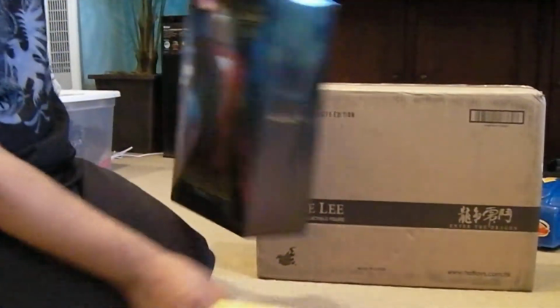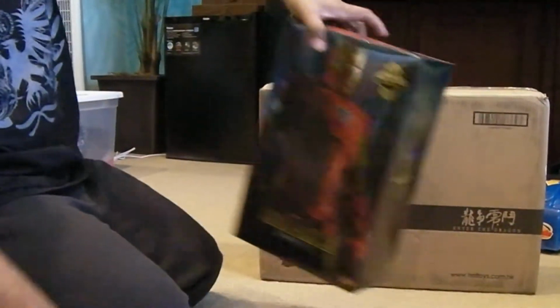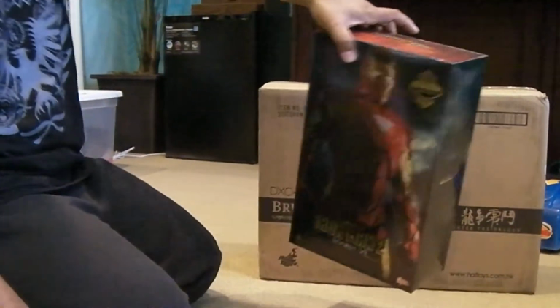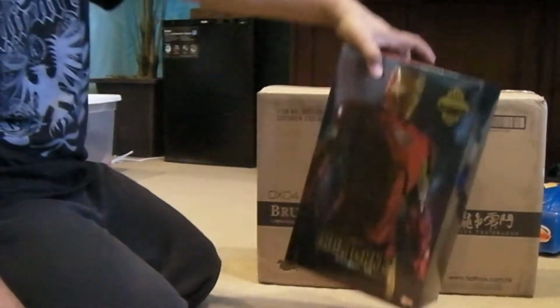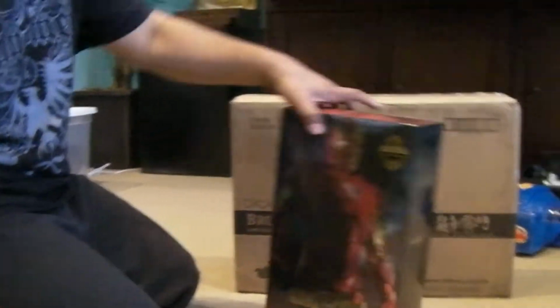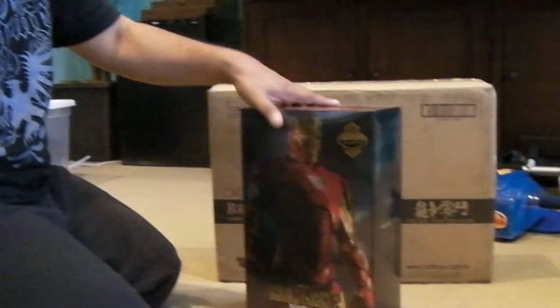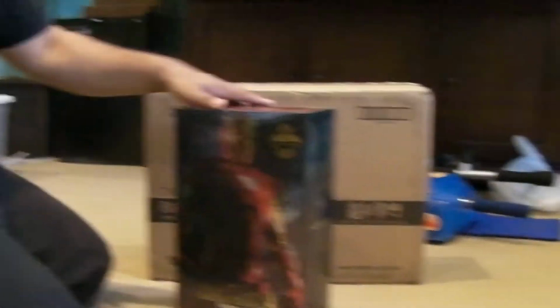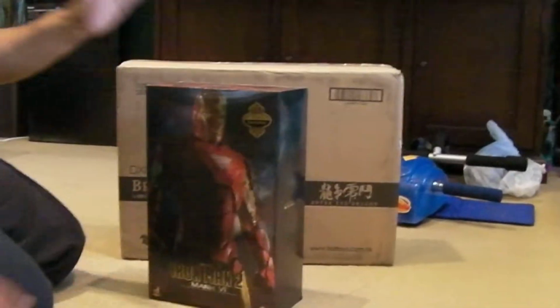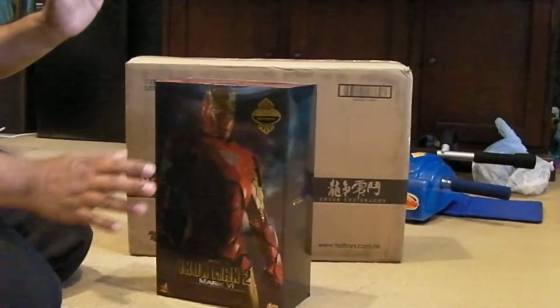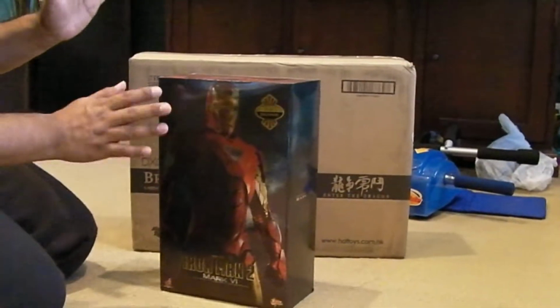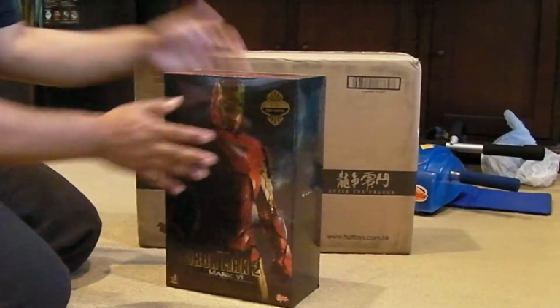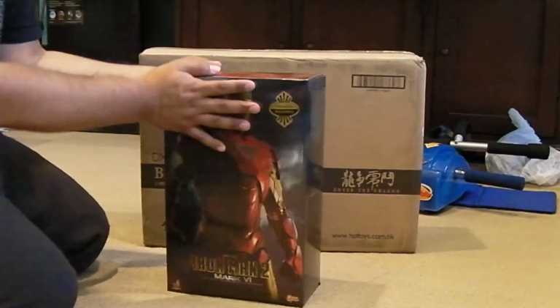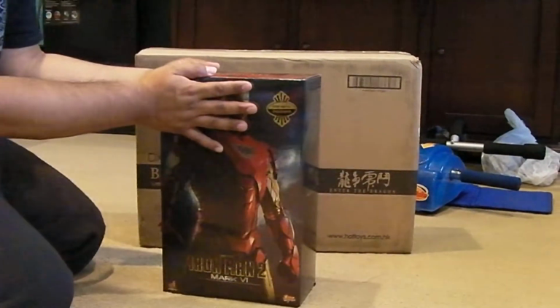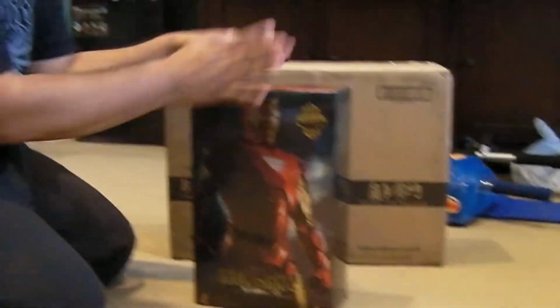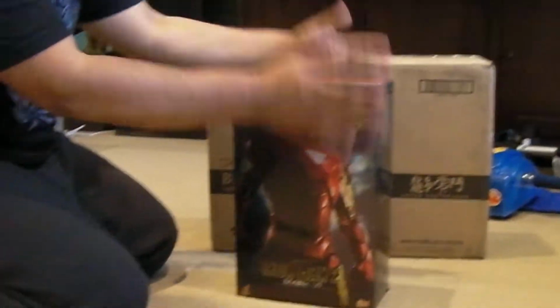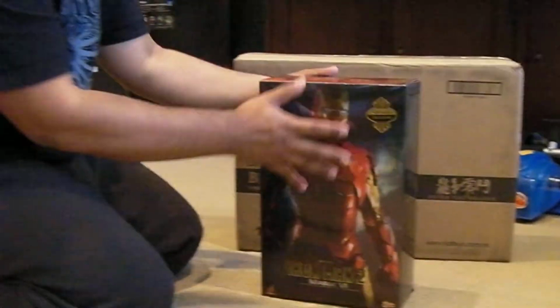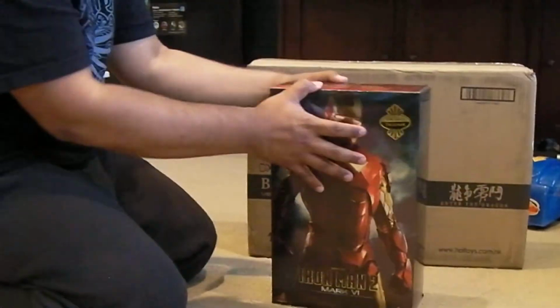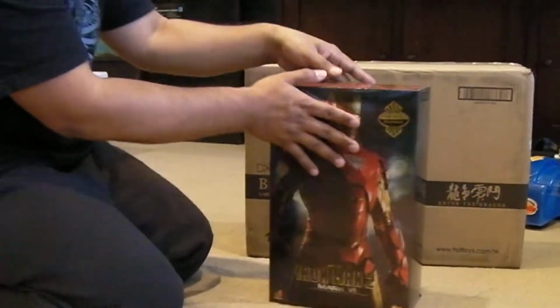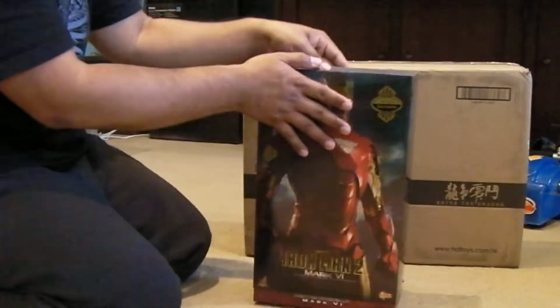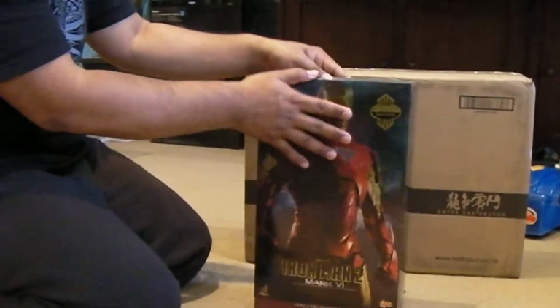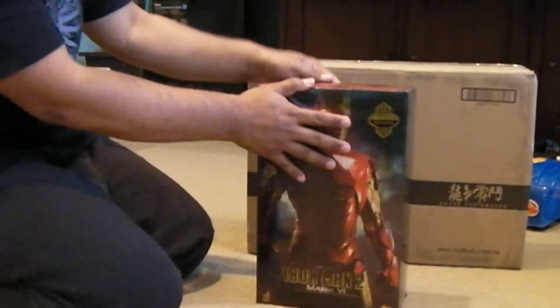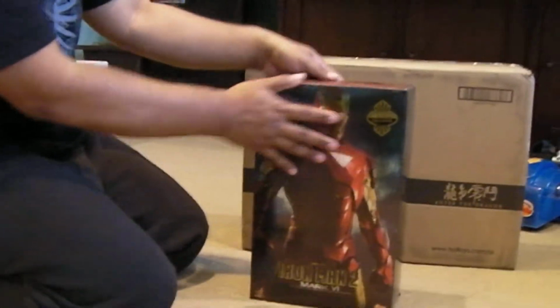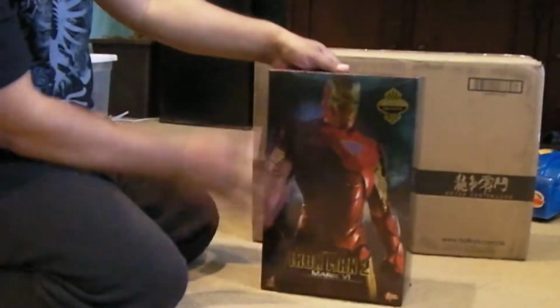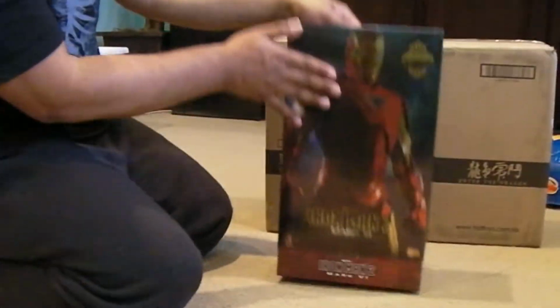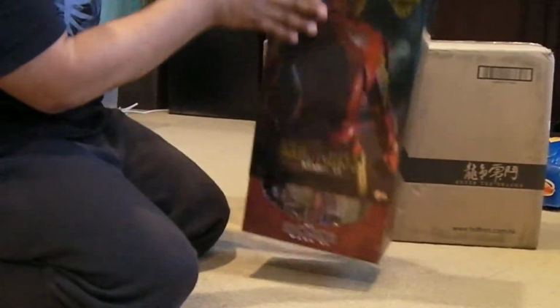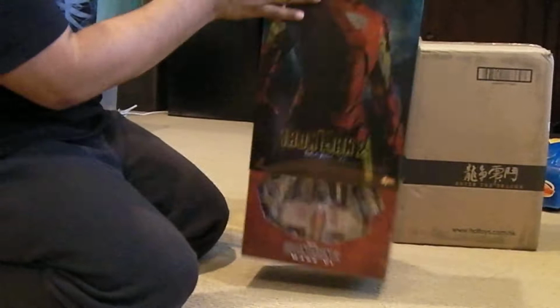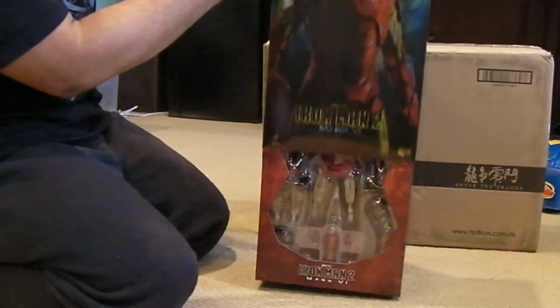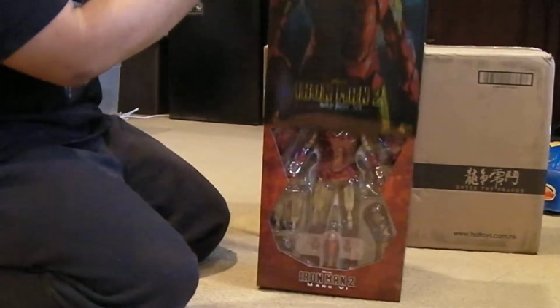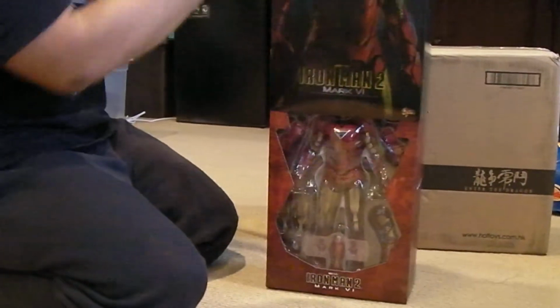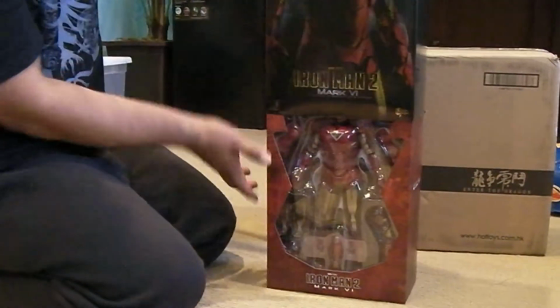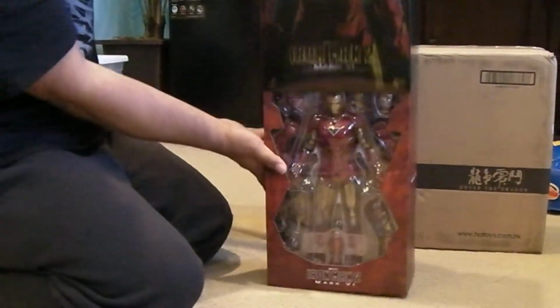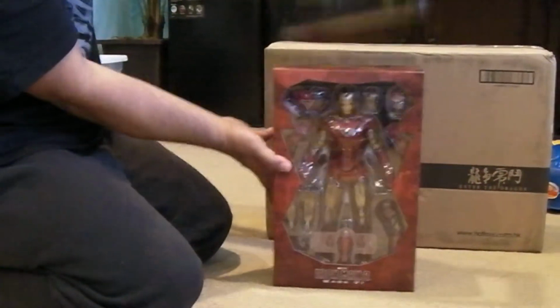This is kind of opened already - I took it out of the mailer box, but I haven't quite opened it up yet. So let's take a look.